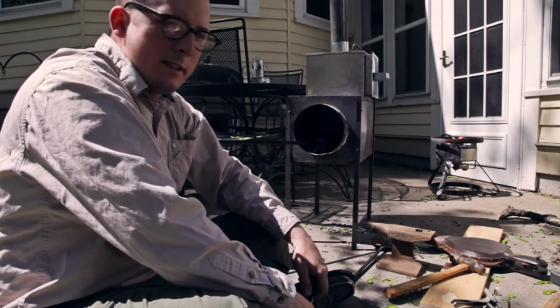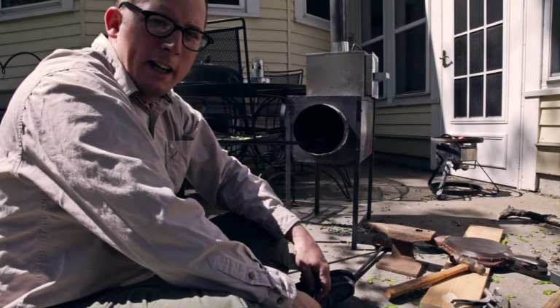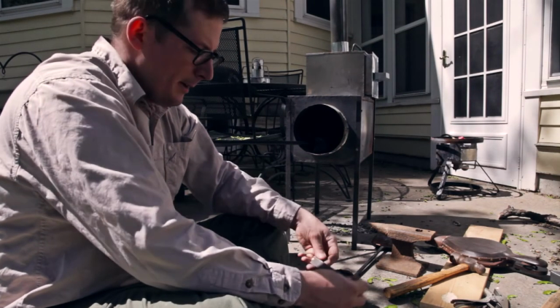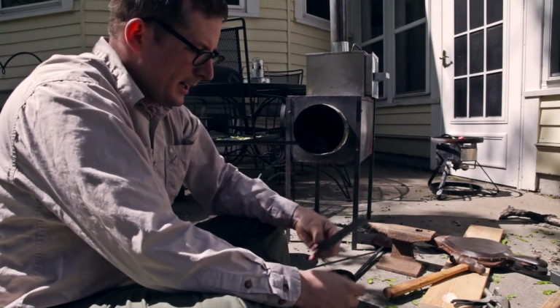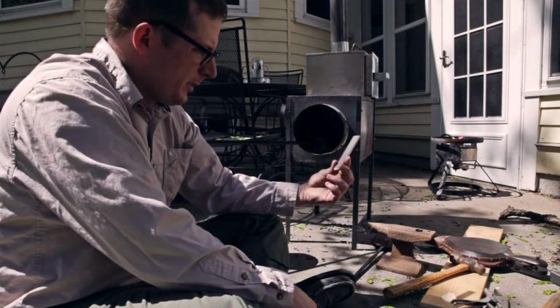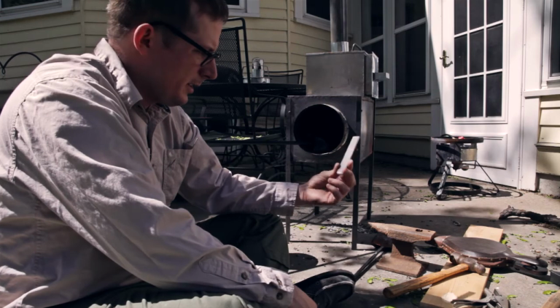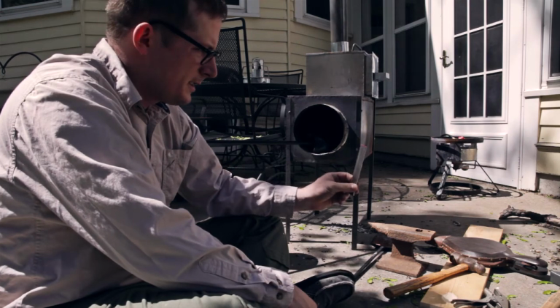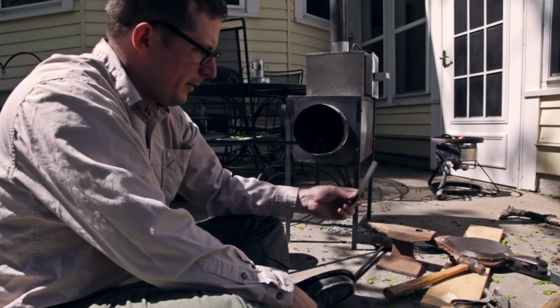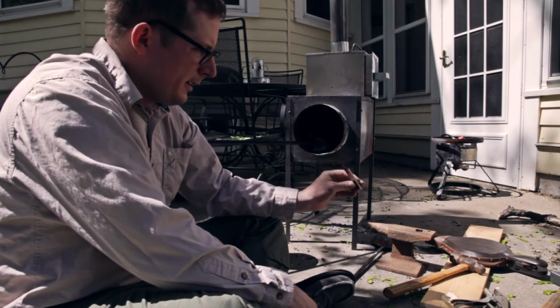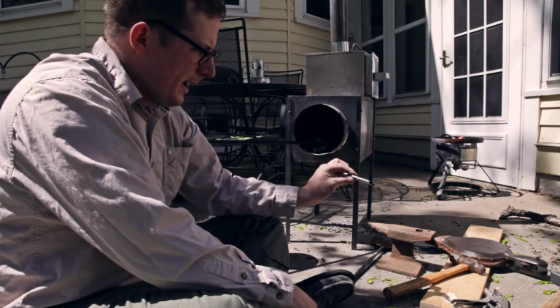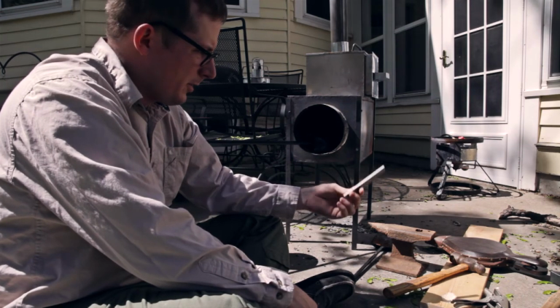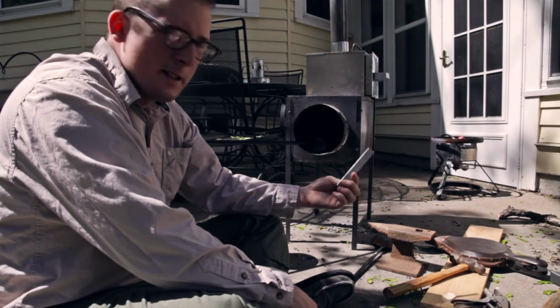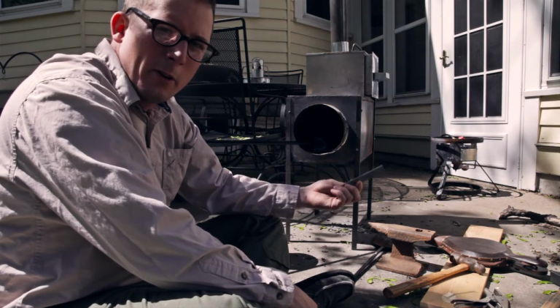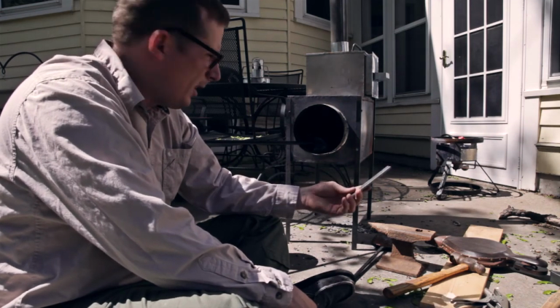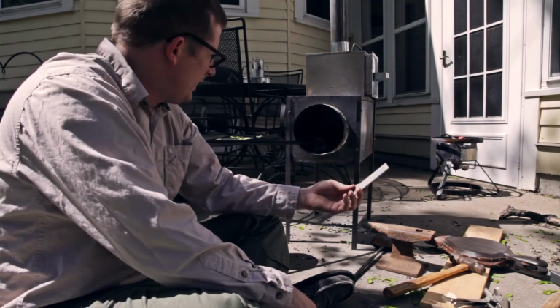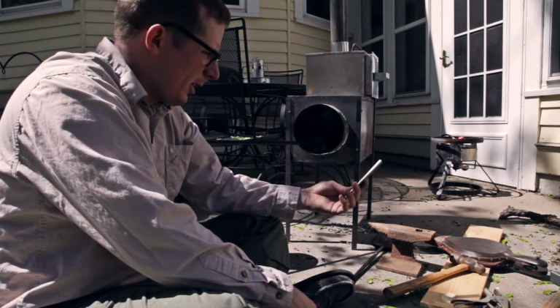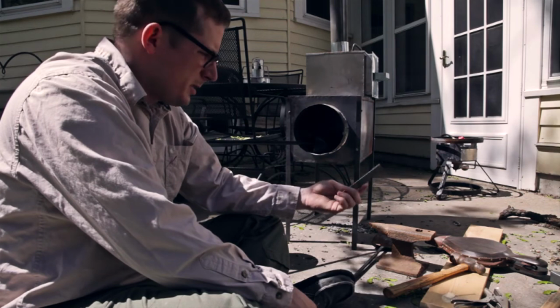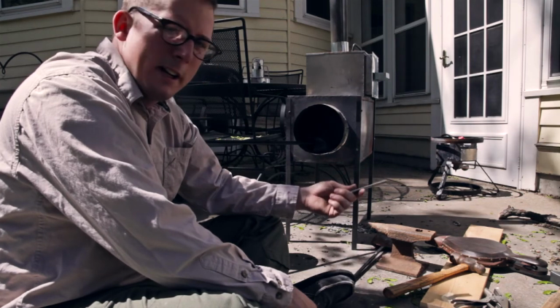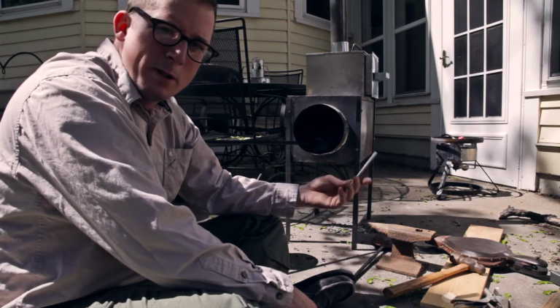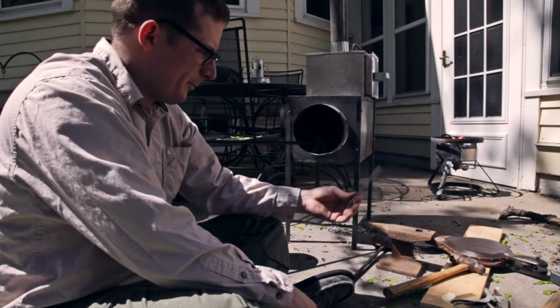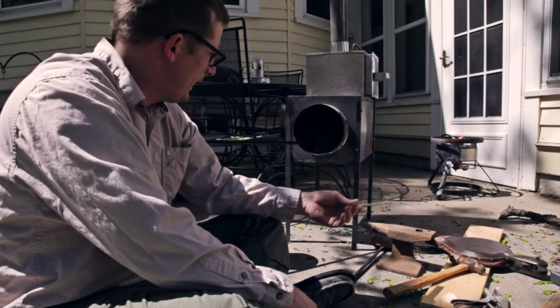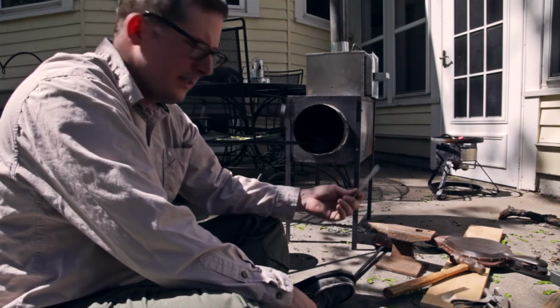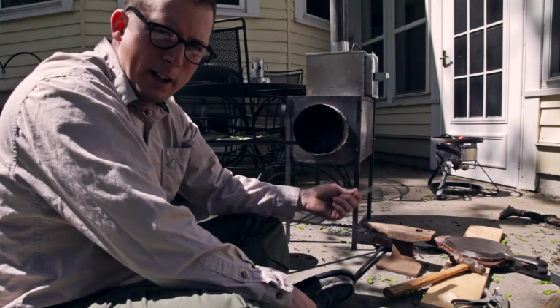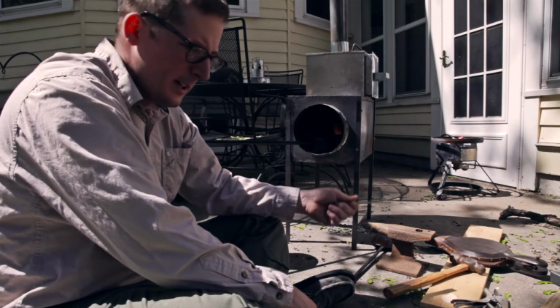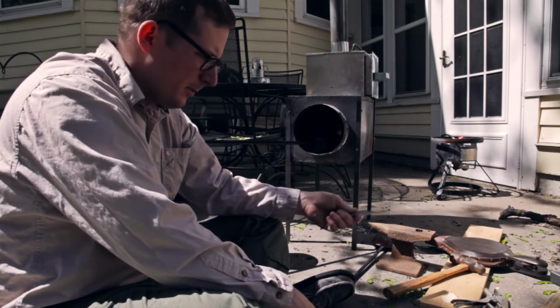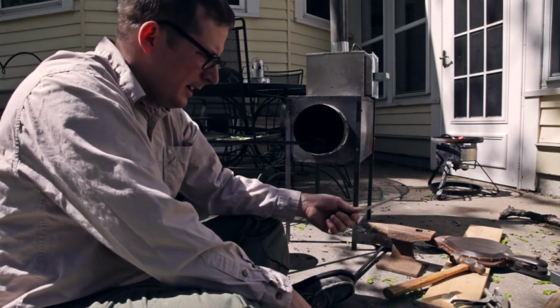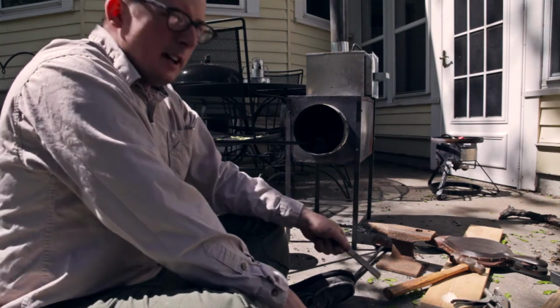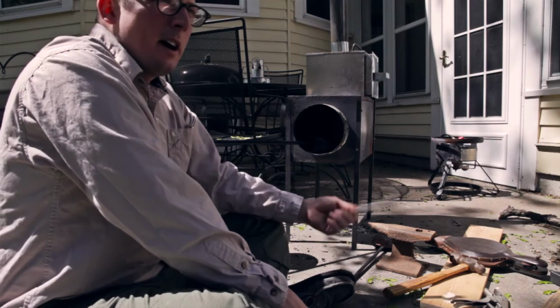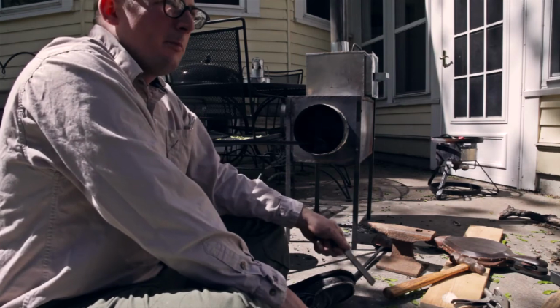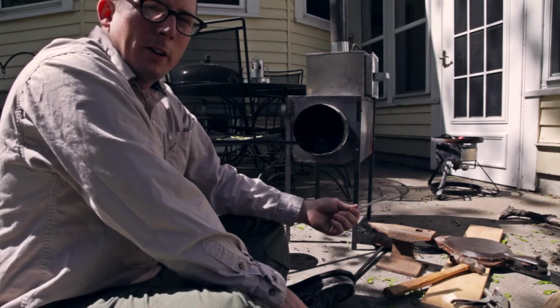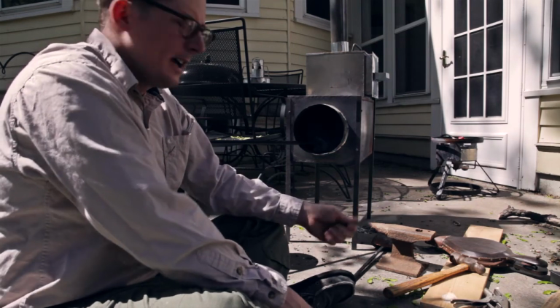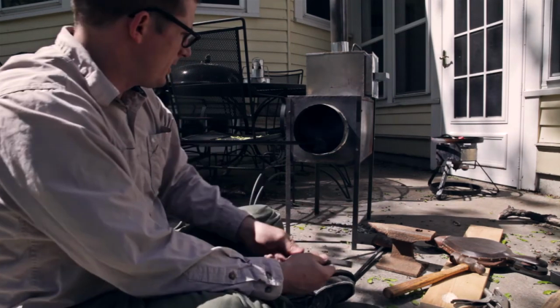Today I'm going to try to turn this hunk of steel — about a 5-inch-long piece of steel that I bought at the hardware store — into a spoon. I've never done anything like this before, but I figured I'd give it a shot.